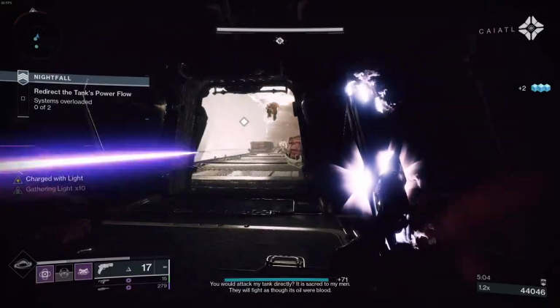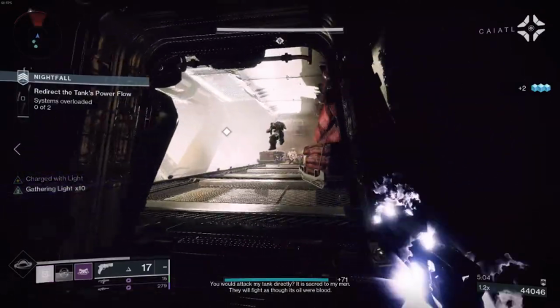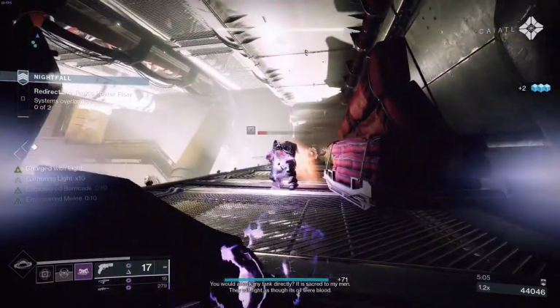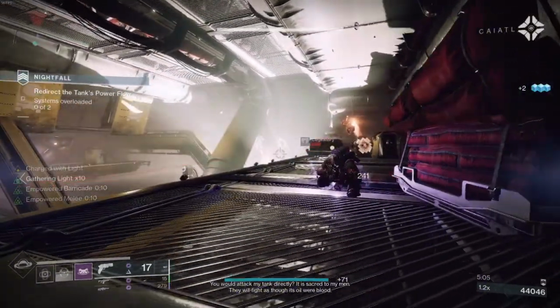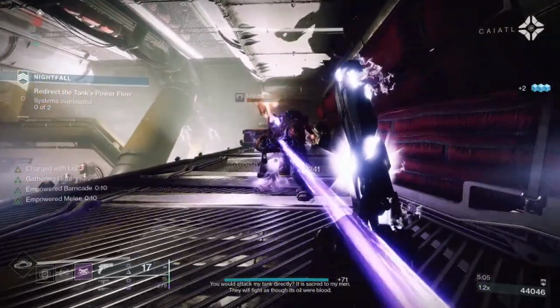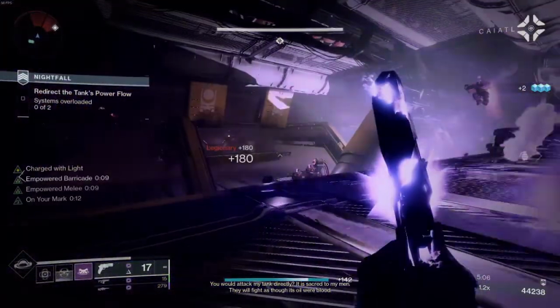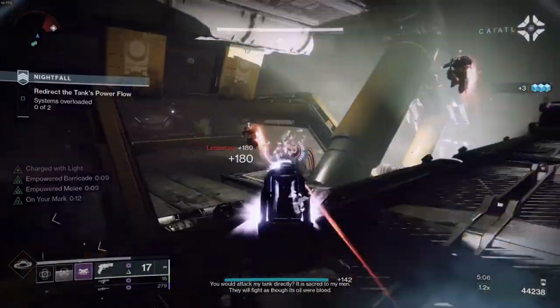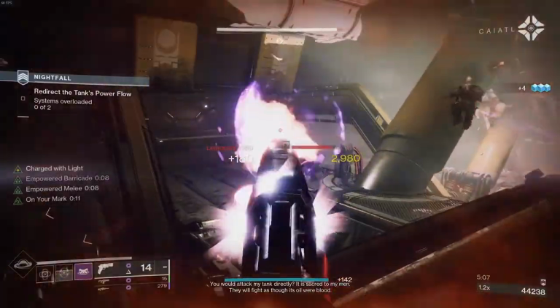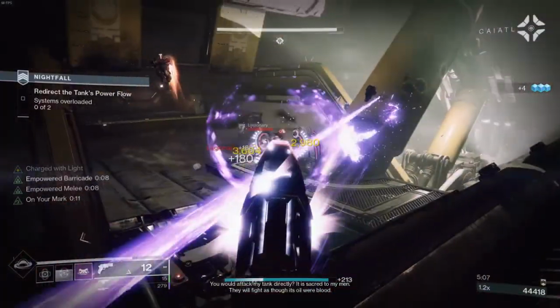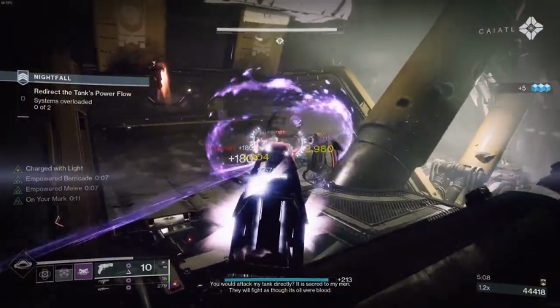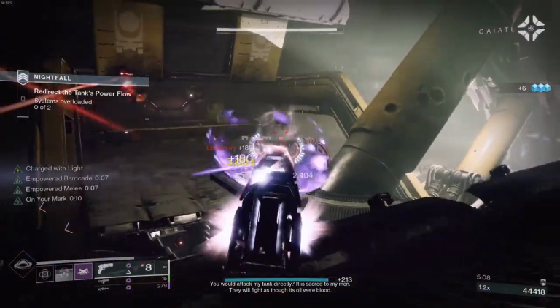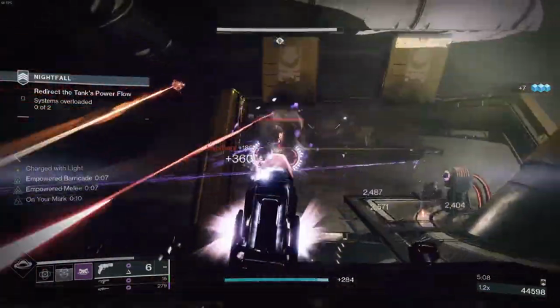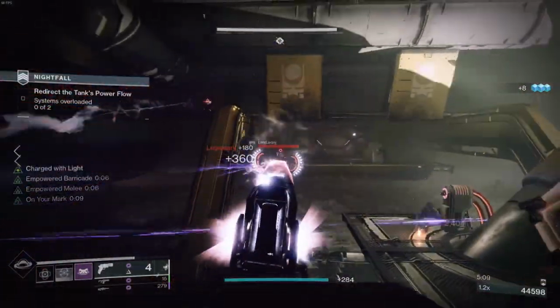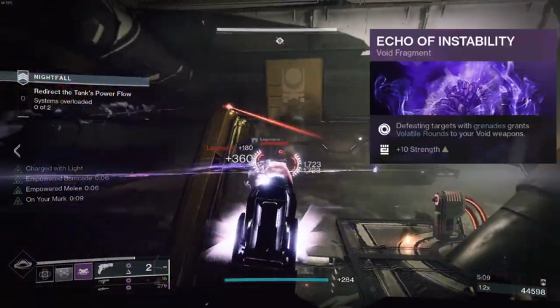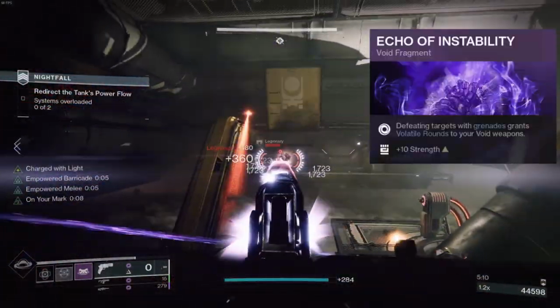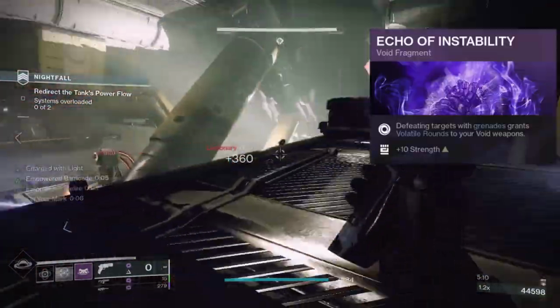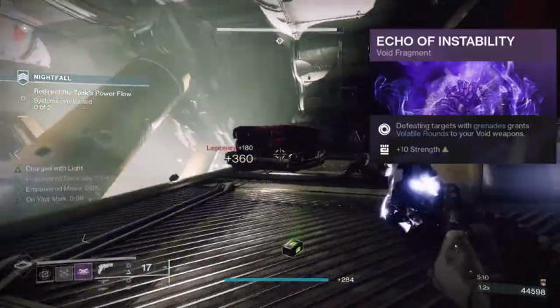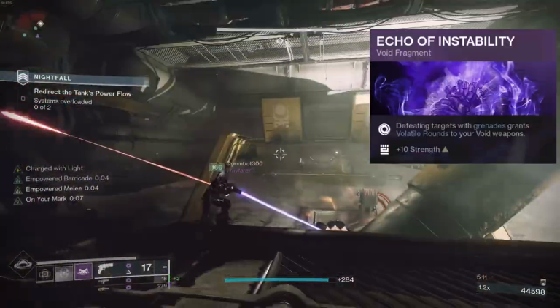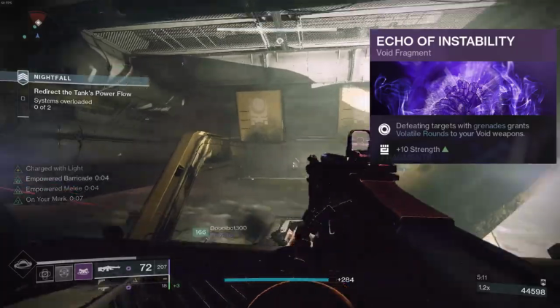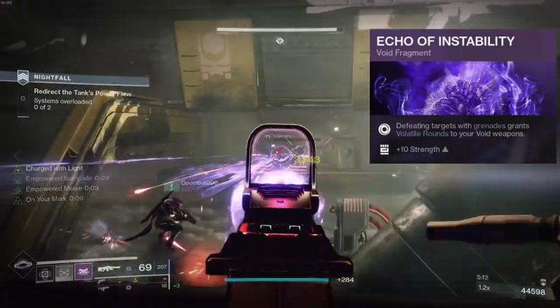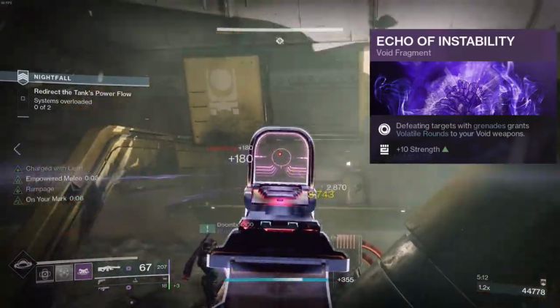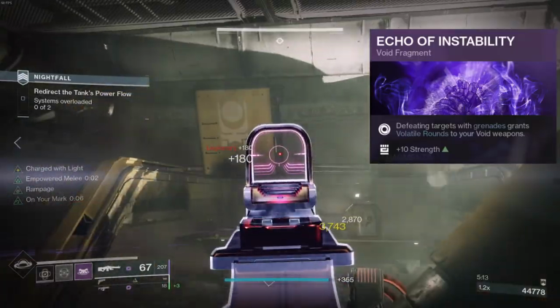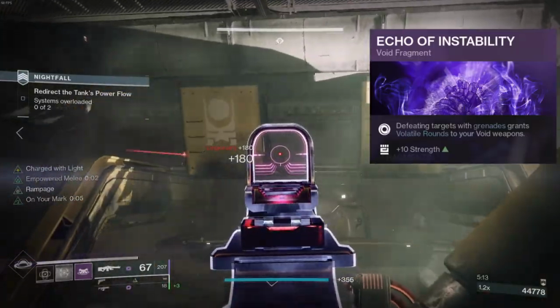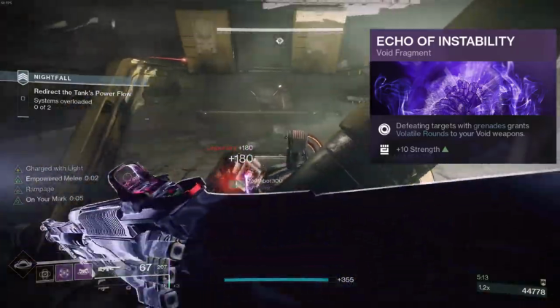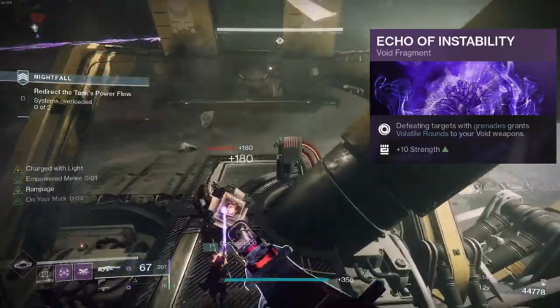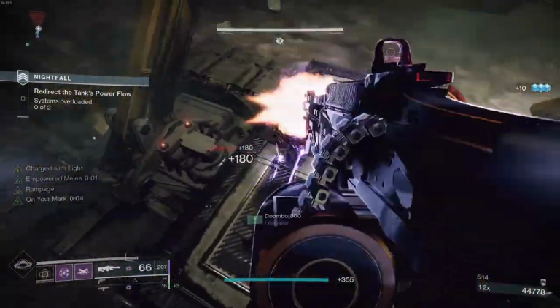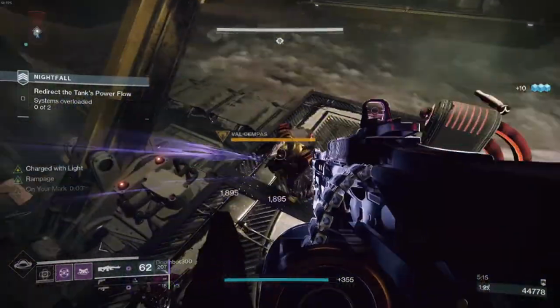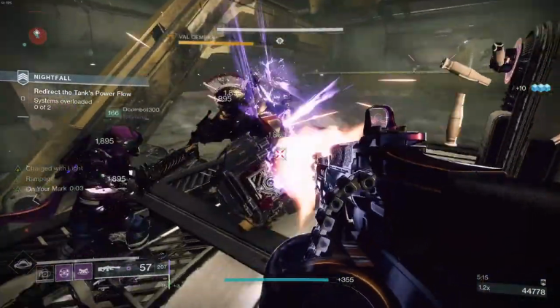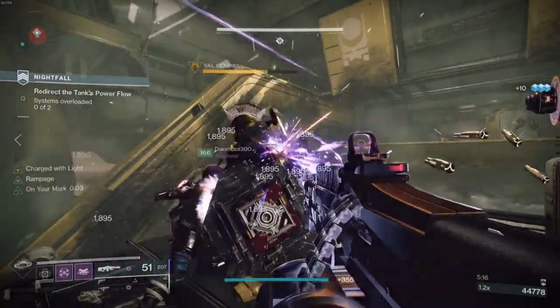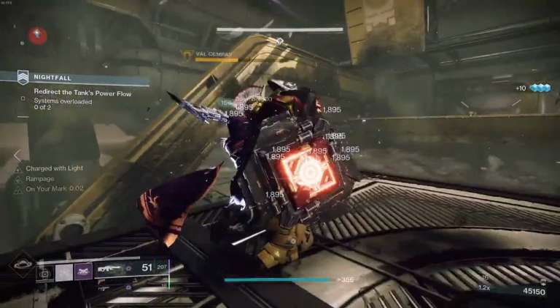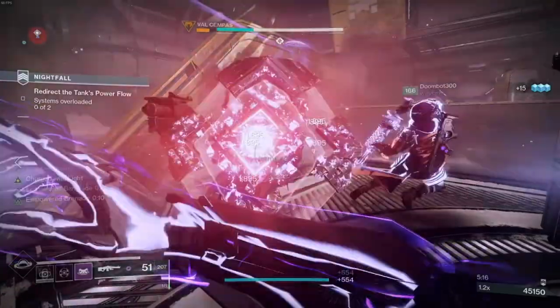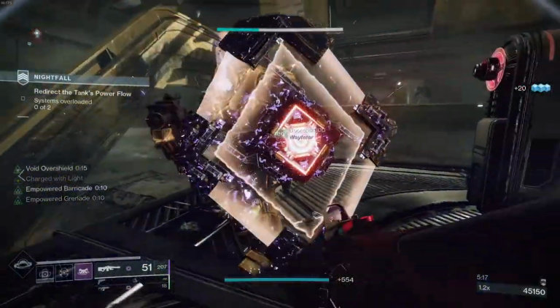Unfortunately, as an artifact mod, this is long gone. Now the only way to get Volatile rounds is through Echo of Instability, which activates on grenade kills for 9 seconds. I want to make things explode in great flavor, so that's what's going on here today.